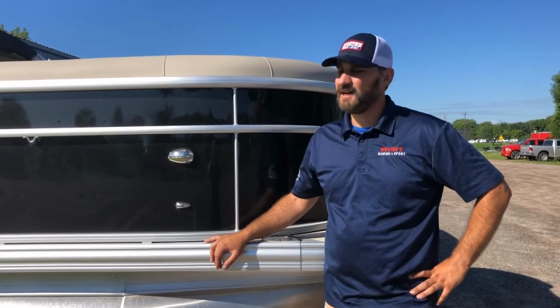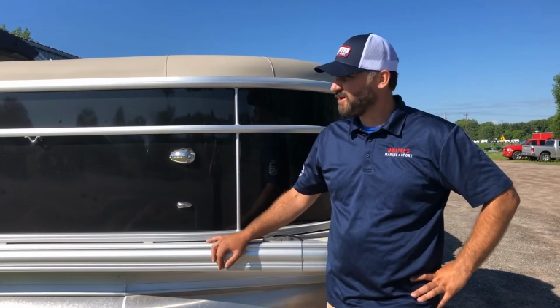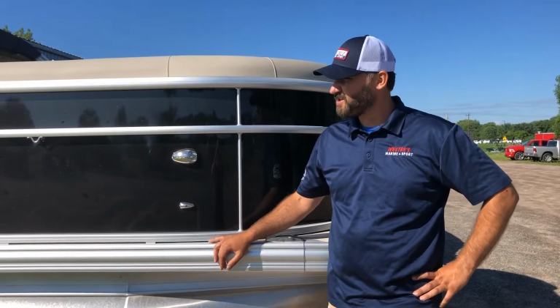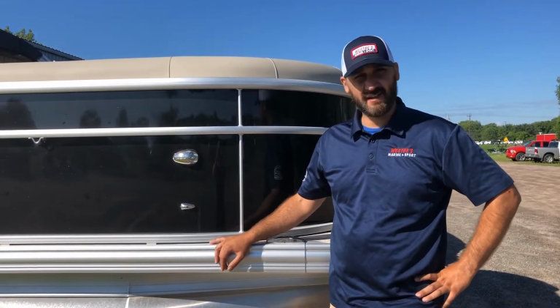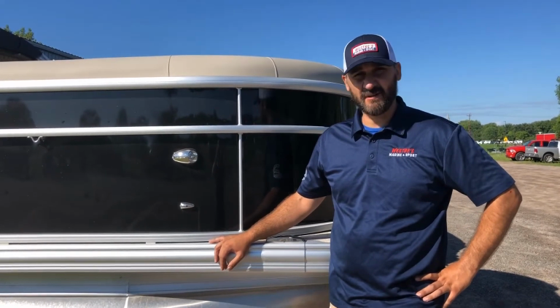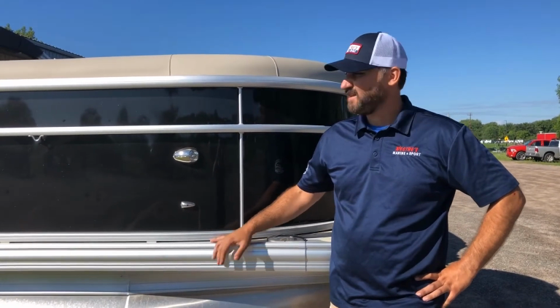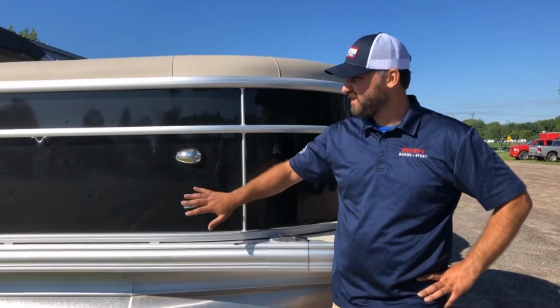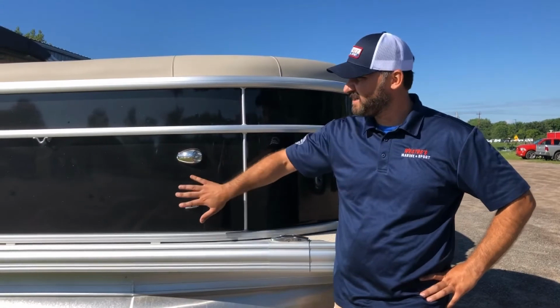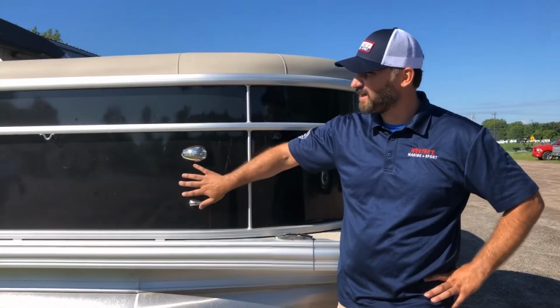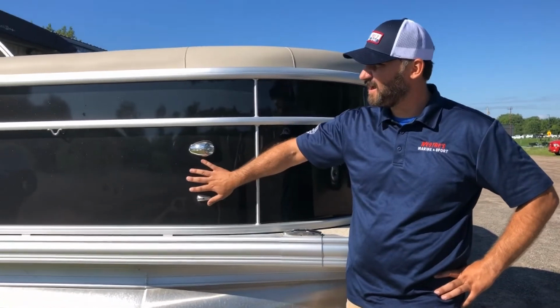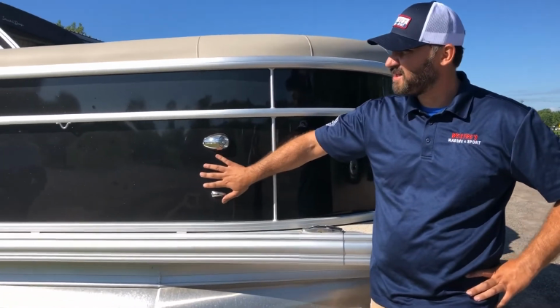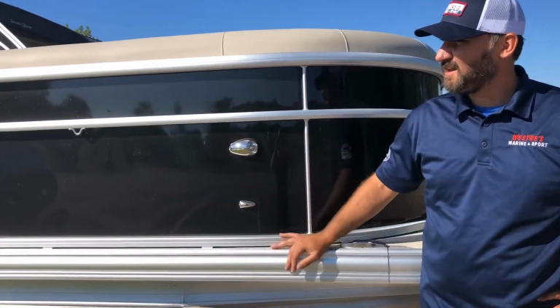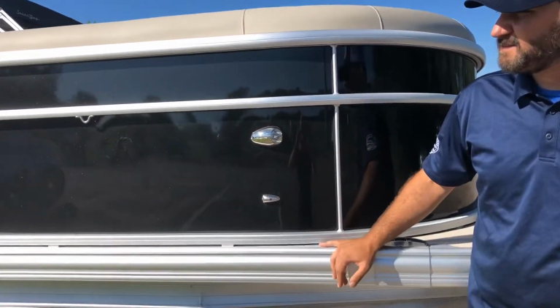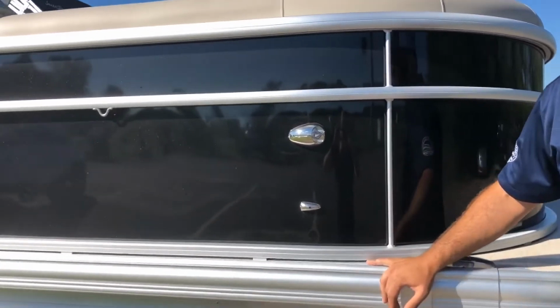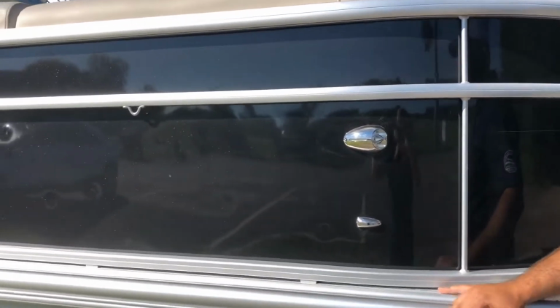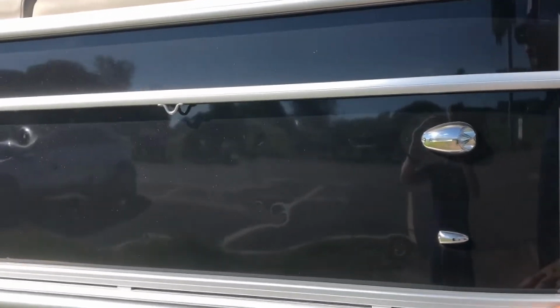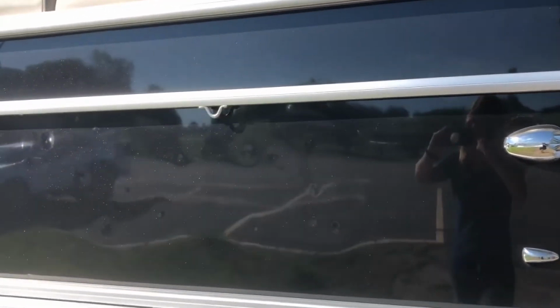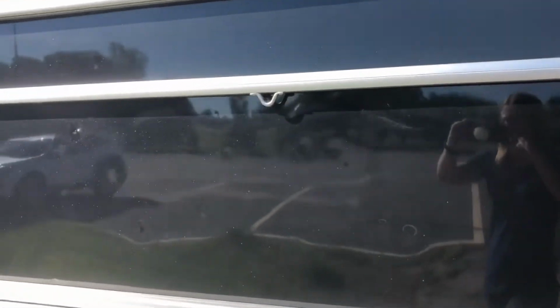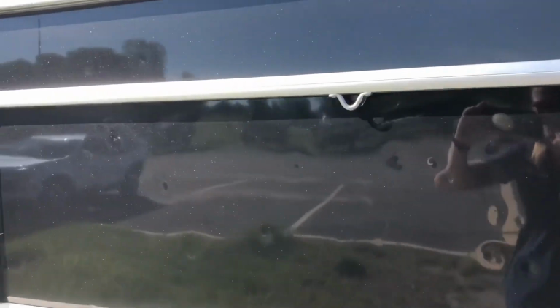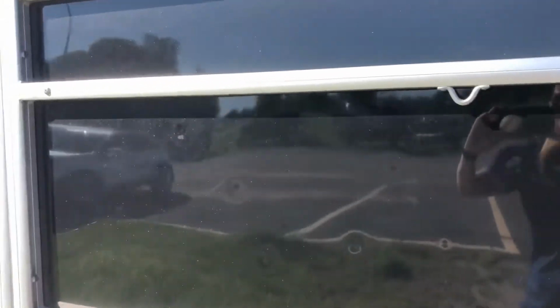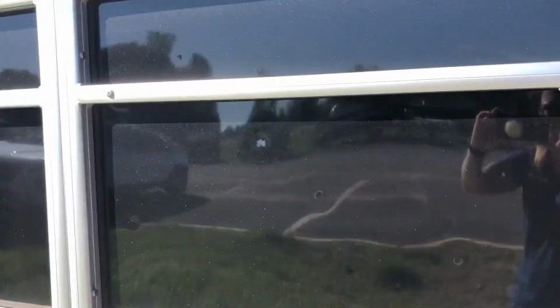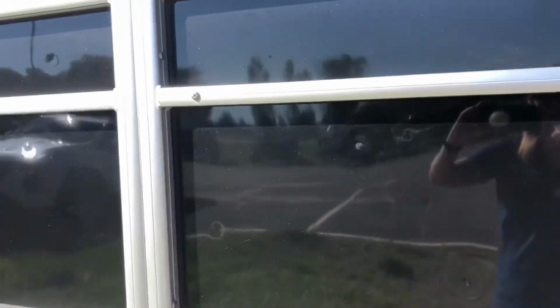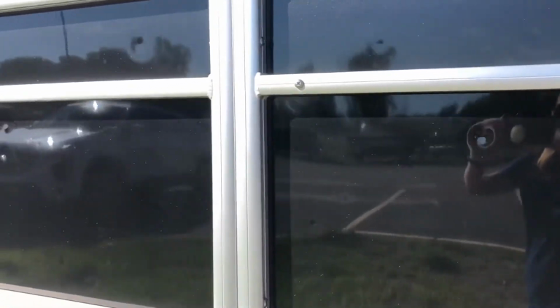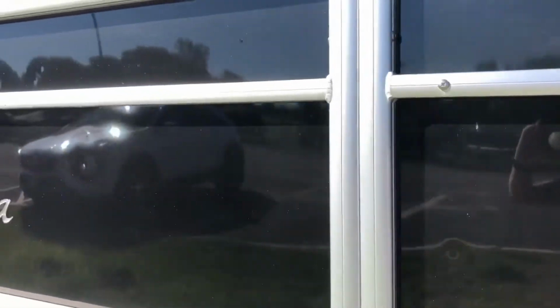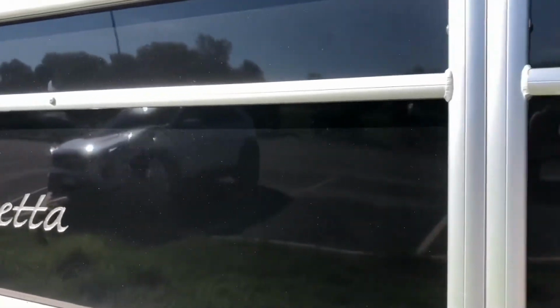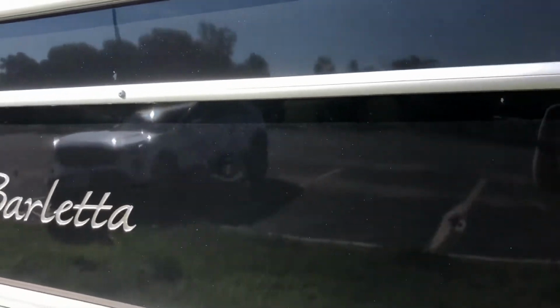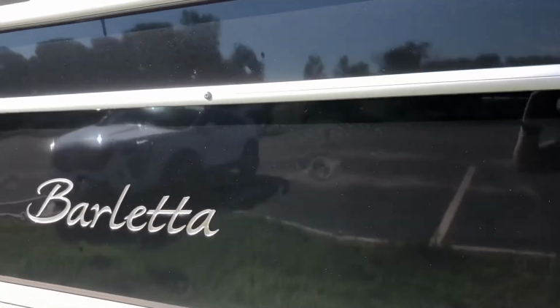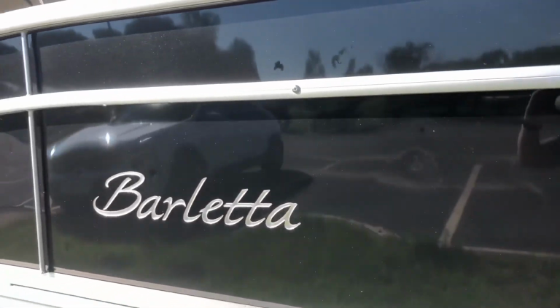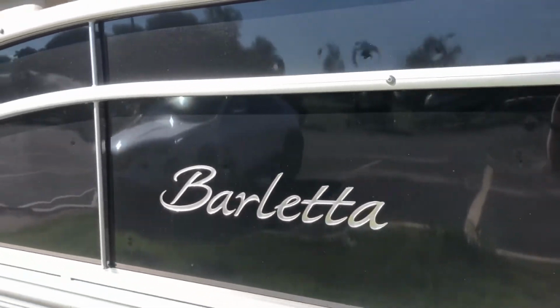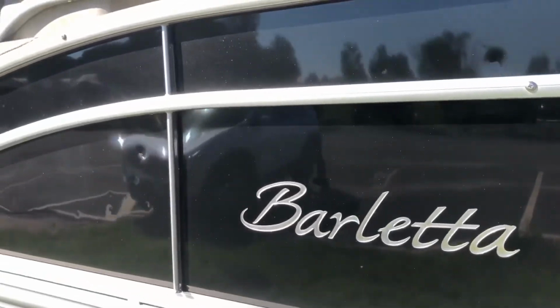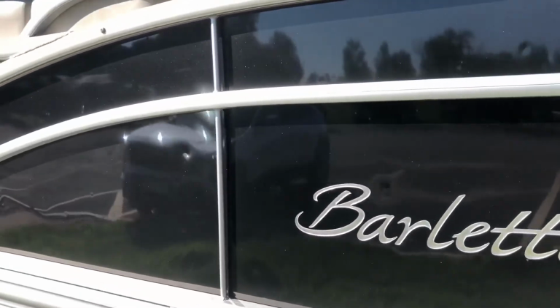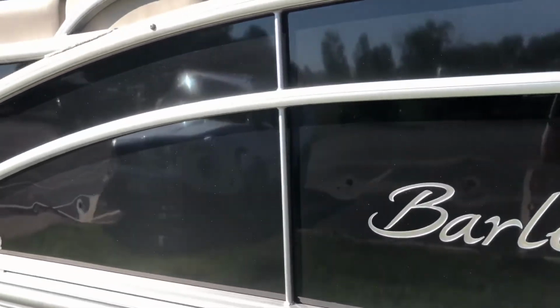Due to an unfortunate hail storm, this unit sustained a little bit of hail damage on the fence panel, but we're giving customers up to $4,500 off this unit. And if you buy and mention this ad, we're giving an additional $300 gift card.